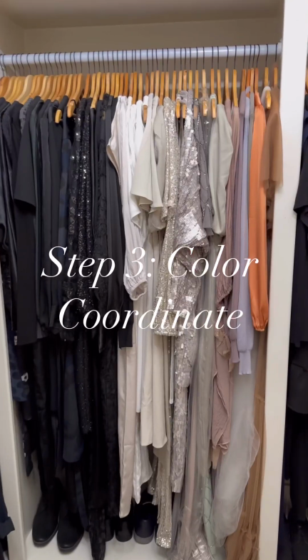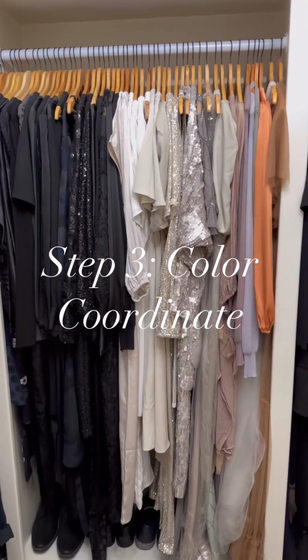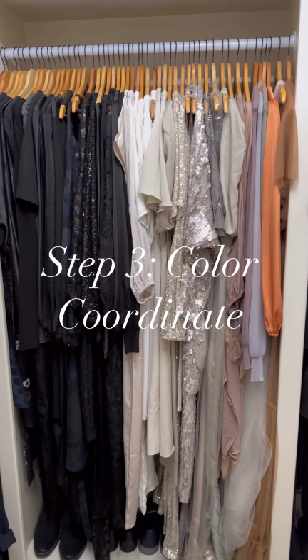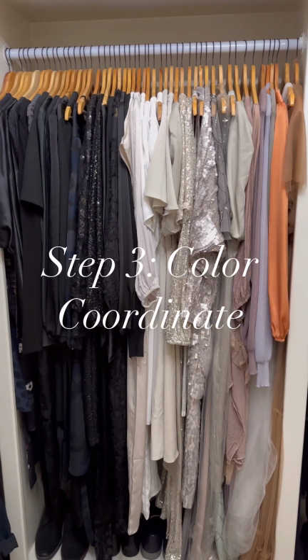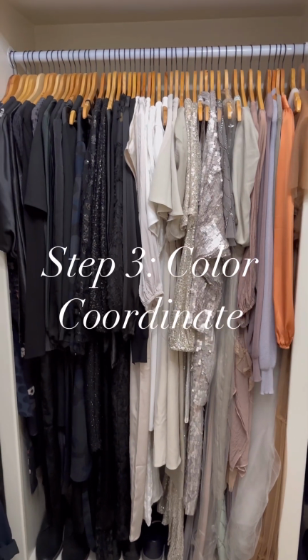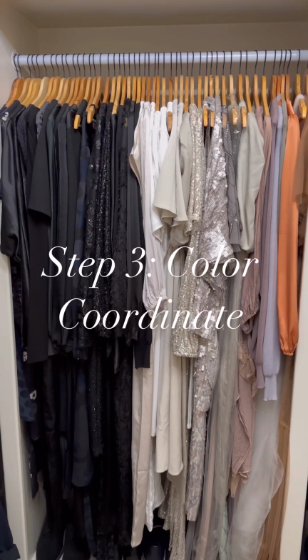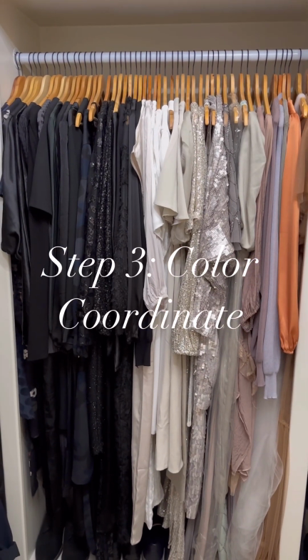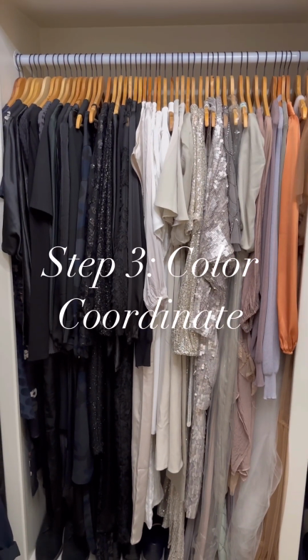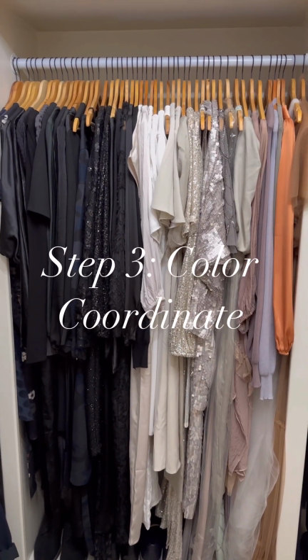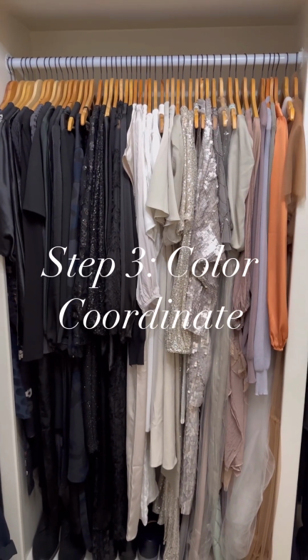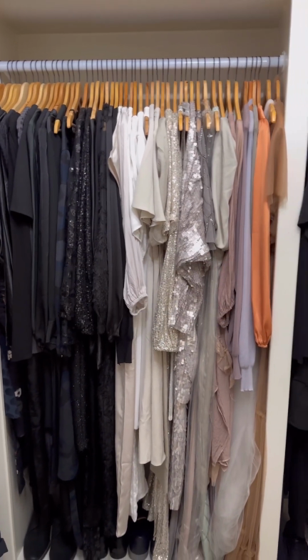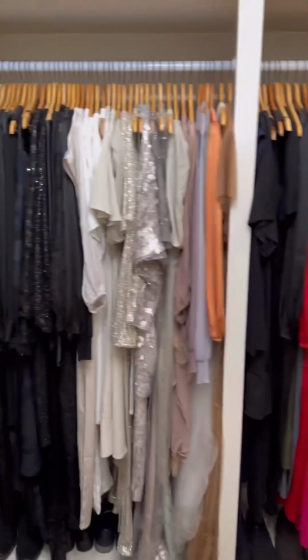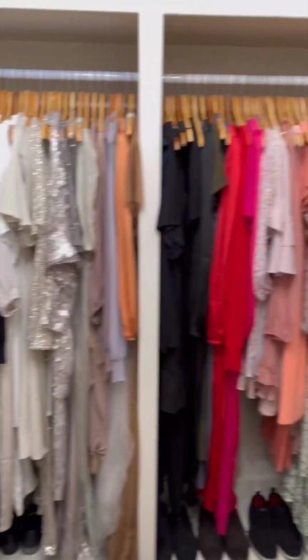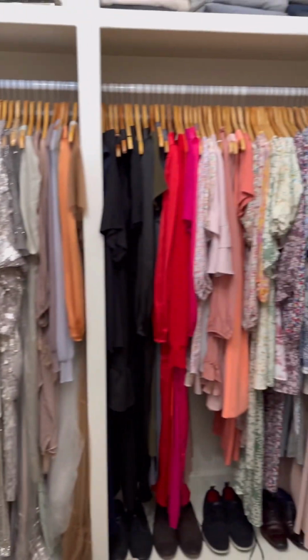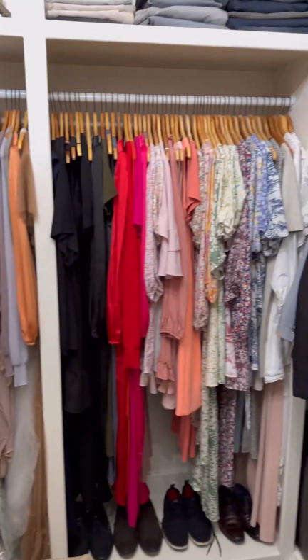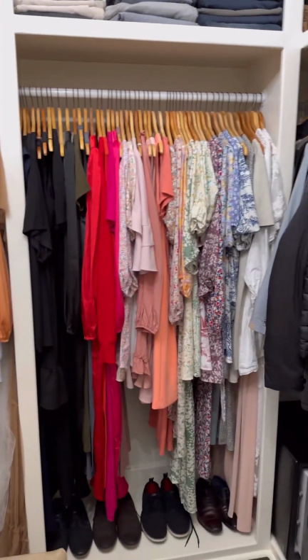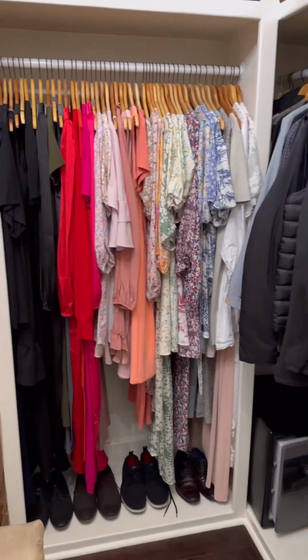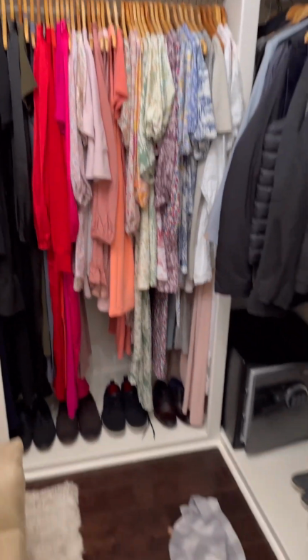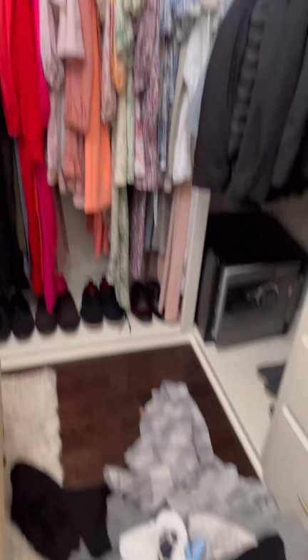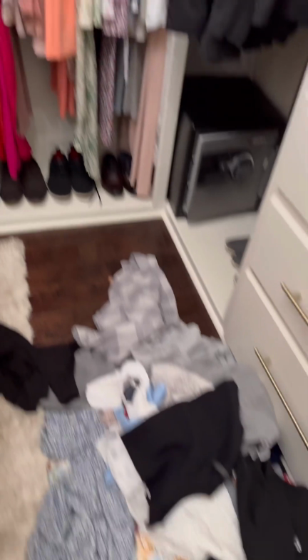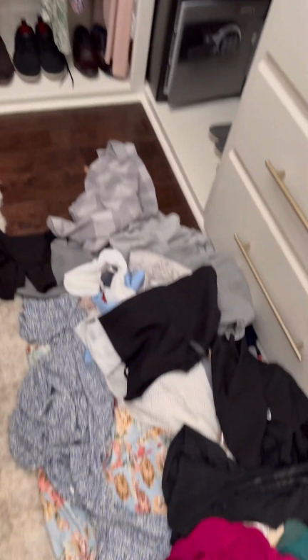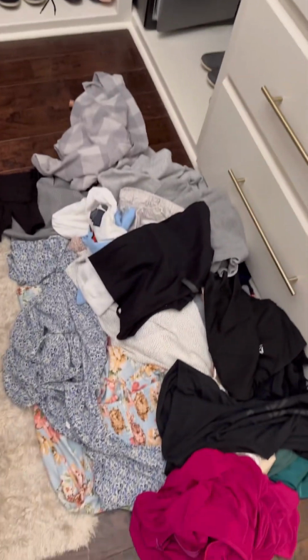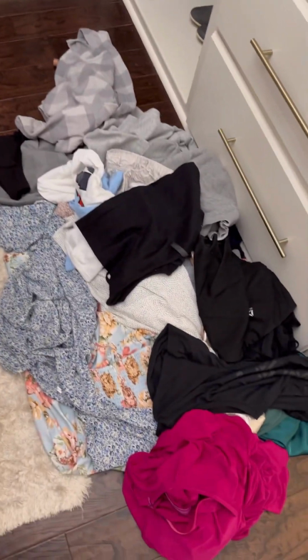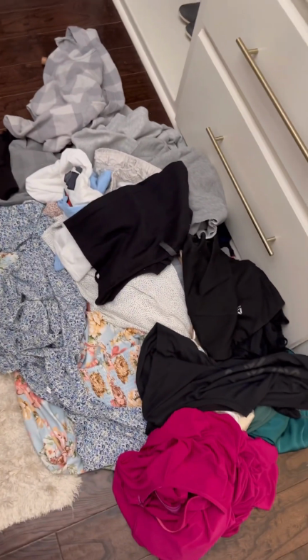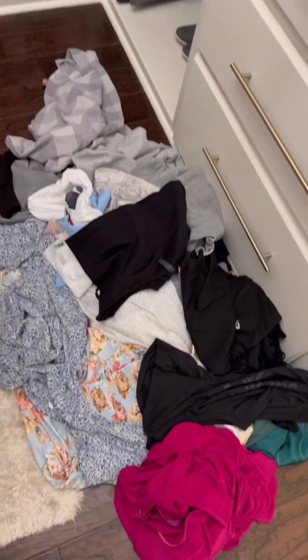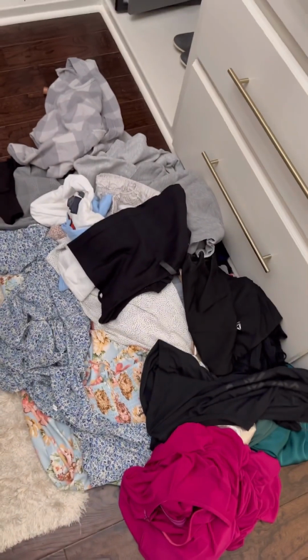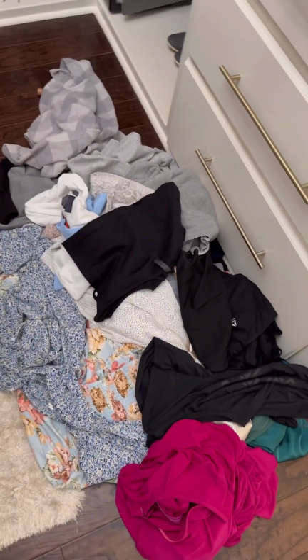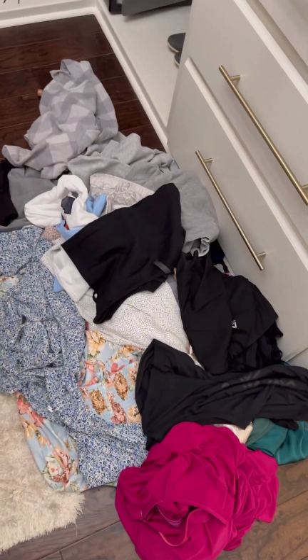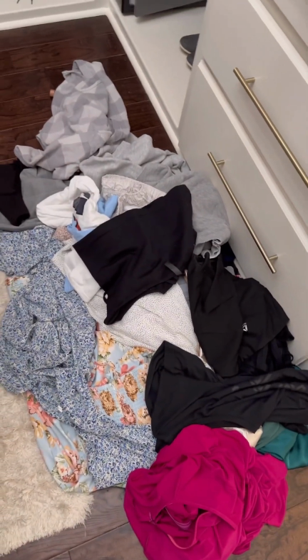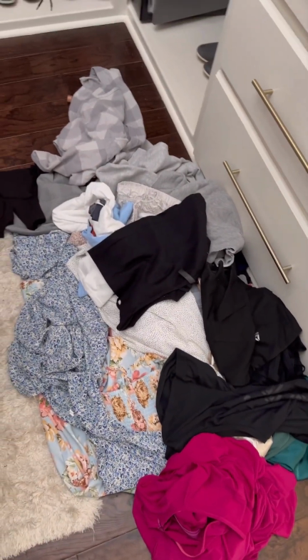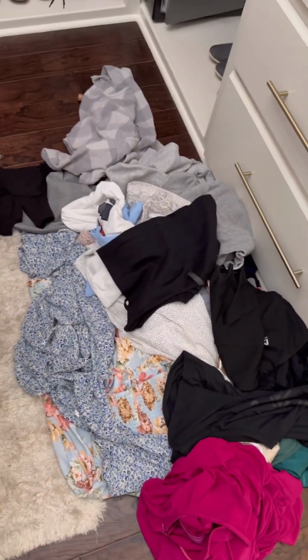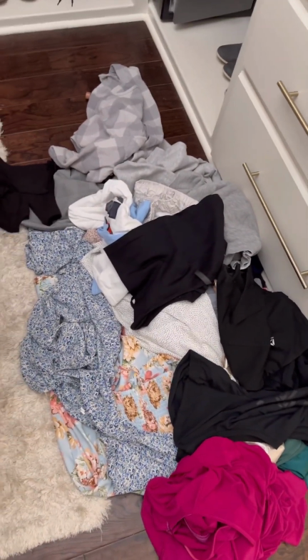So this is where we are so far on color coordinating — I like it. And then on this side we start getting rid of stuff, so this is a good sign. If you see stuff on the floor, it's a good sign — they gotta go.